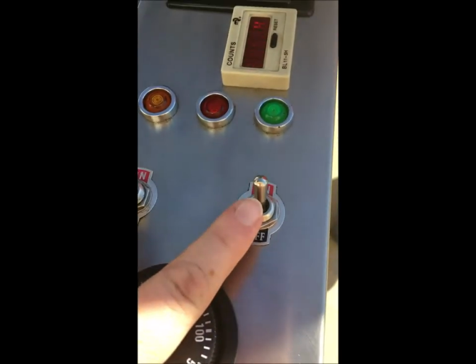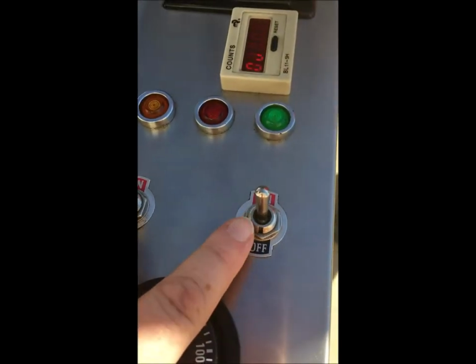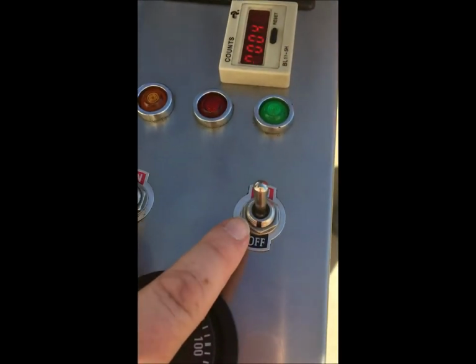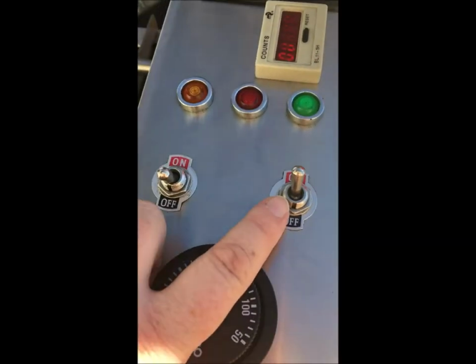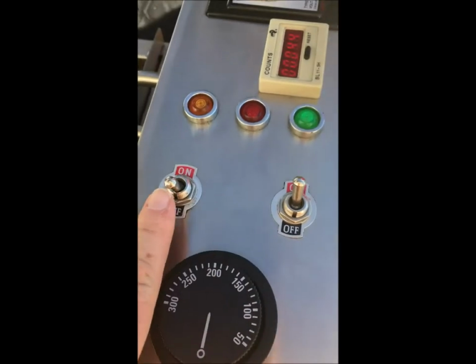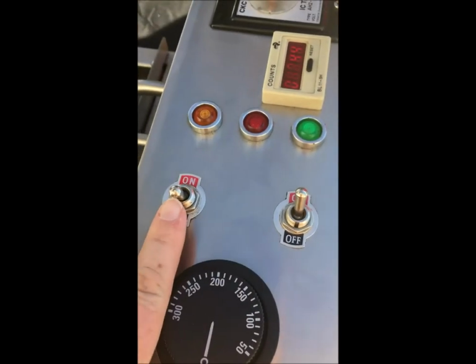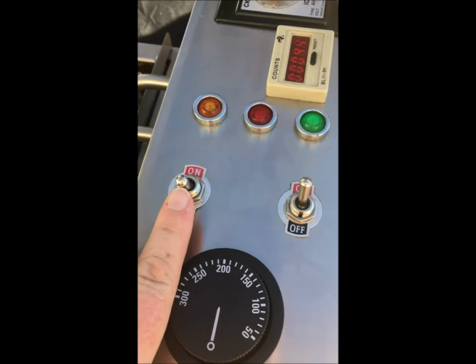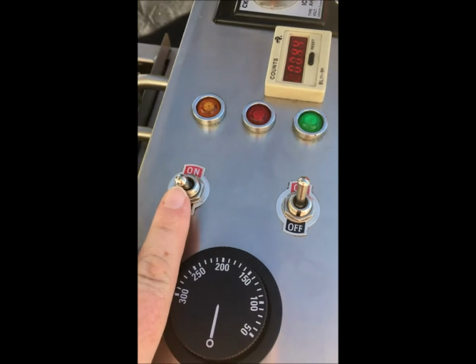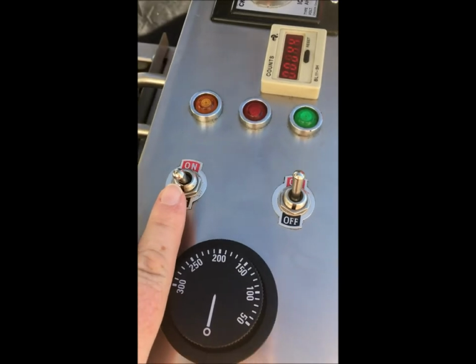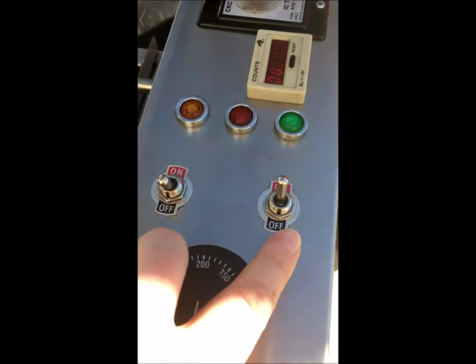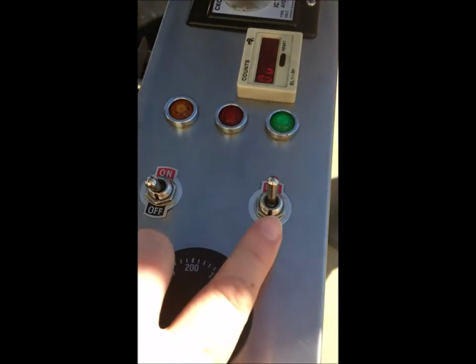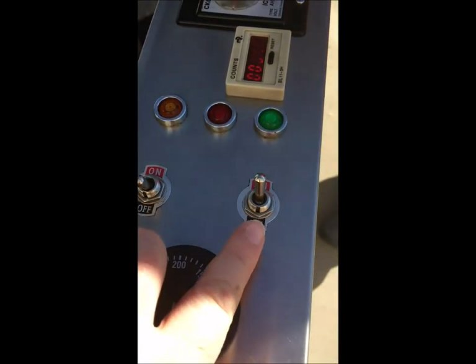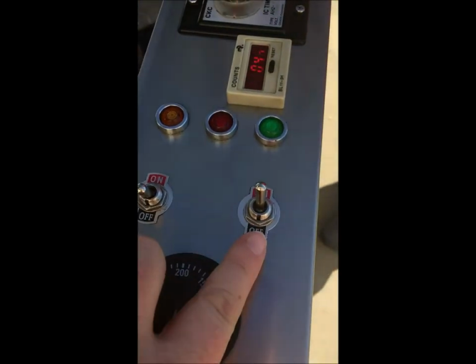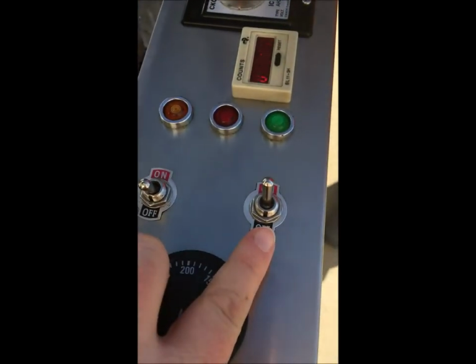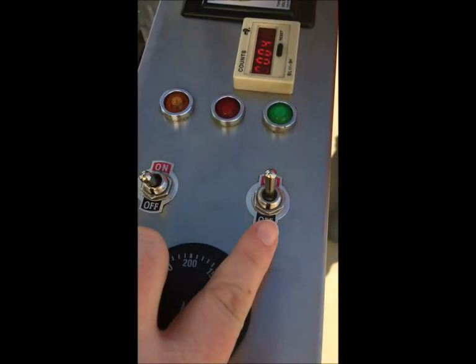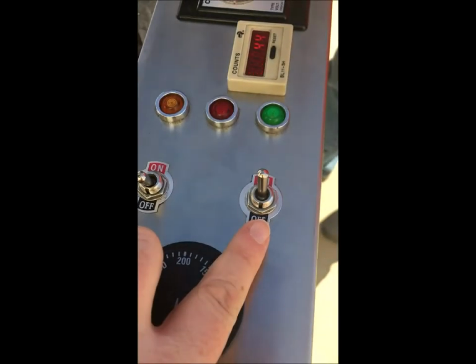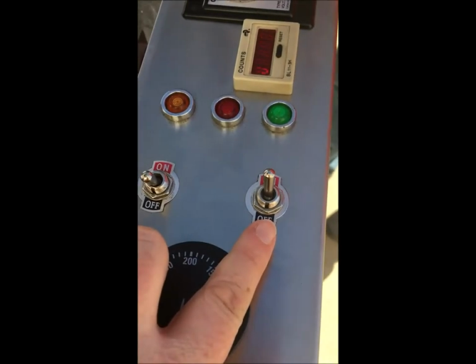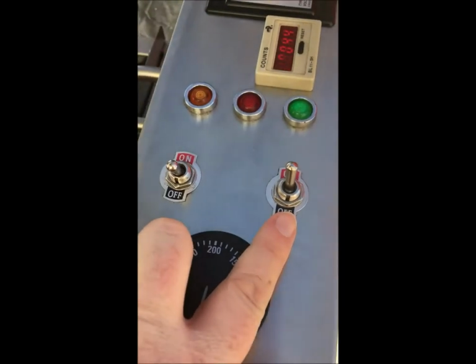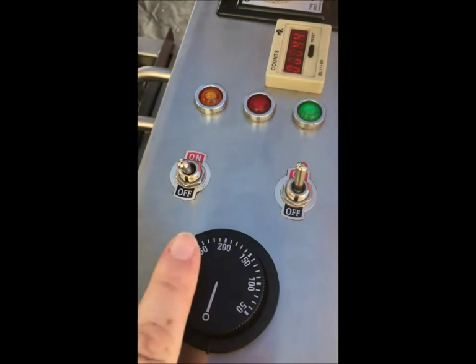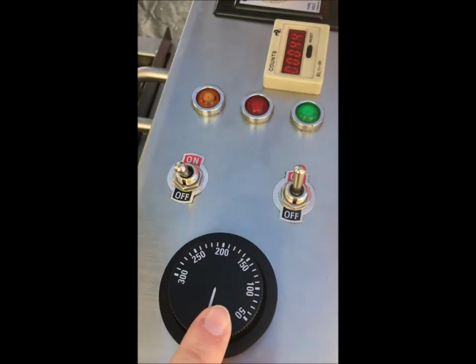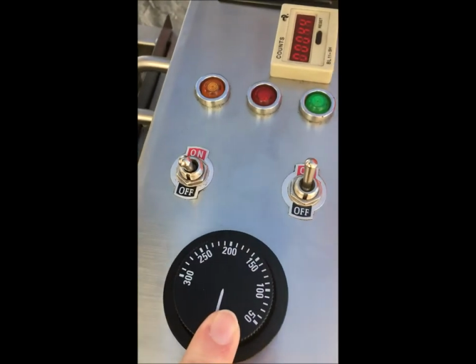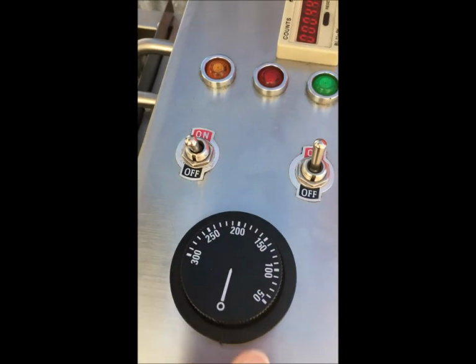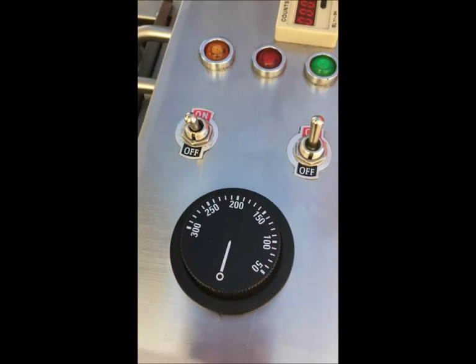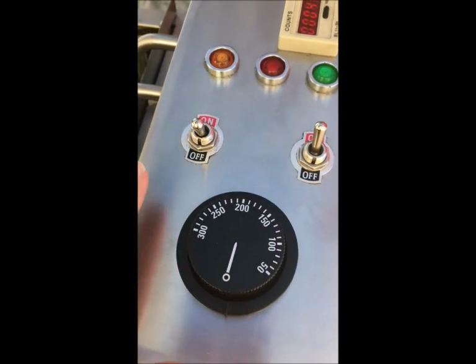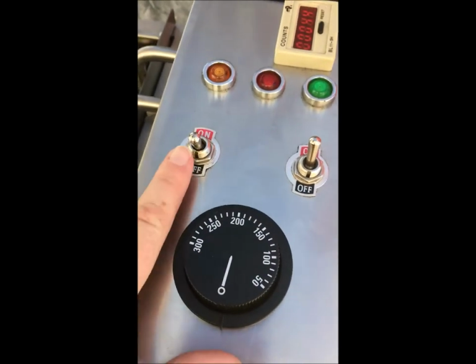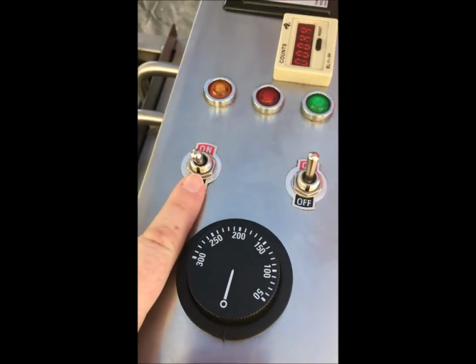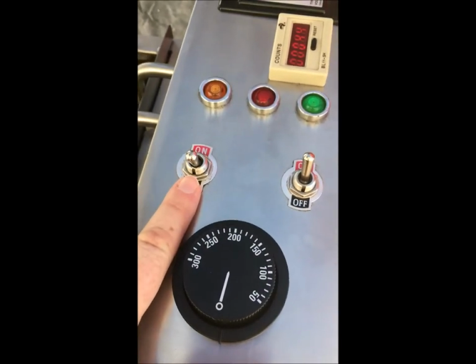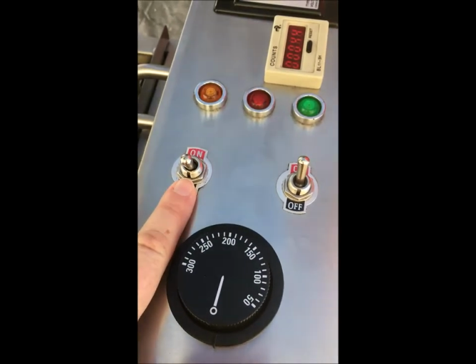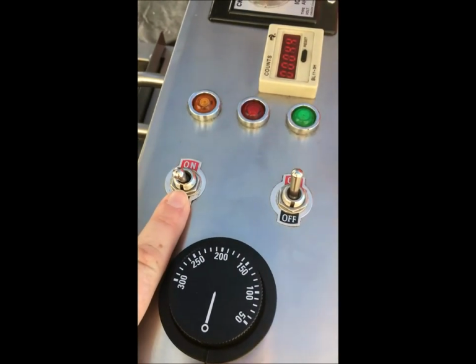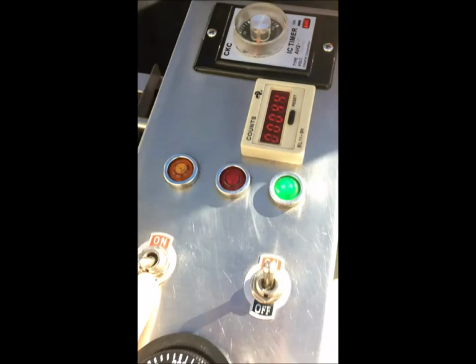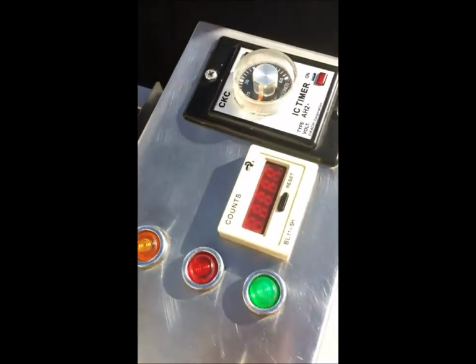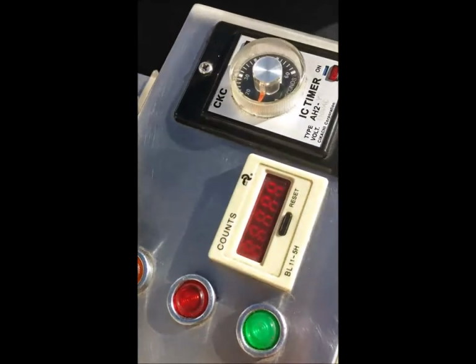So this one turns on the machine. This one turns on the donut dropper. This turns on the thermostat — the machine — and the bottles. There's the thermostat. And then this is the donut dropping — the donut hopper.